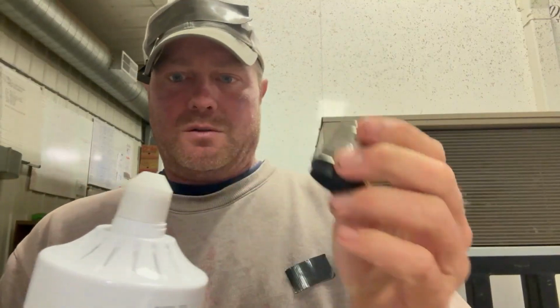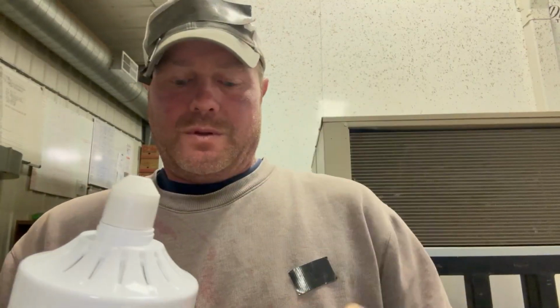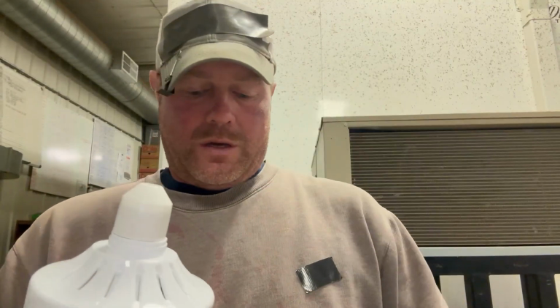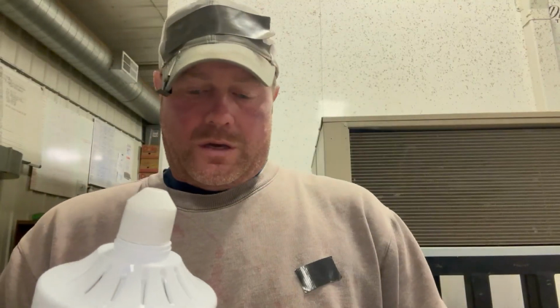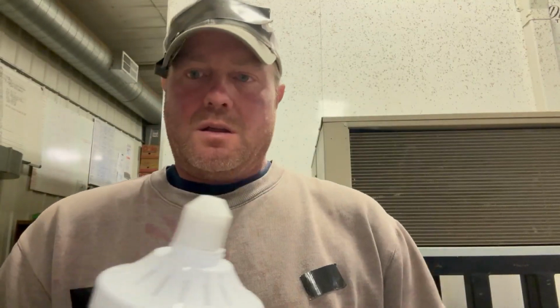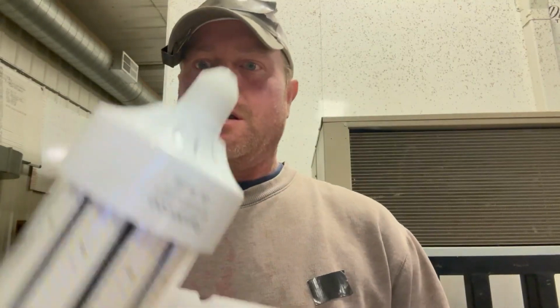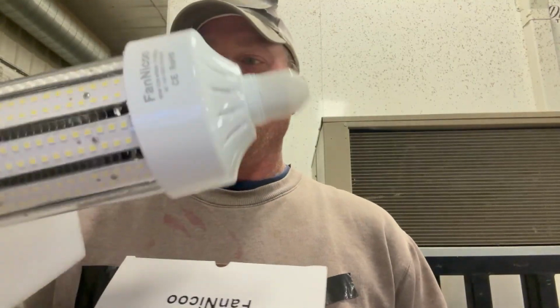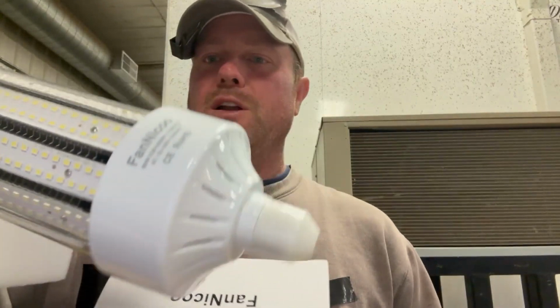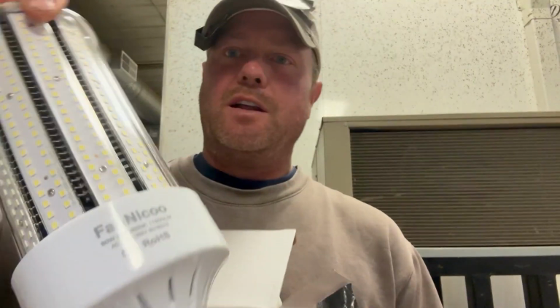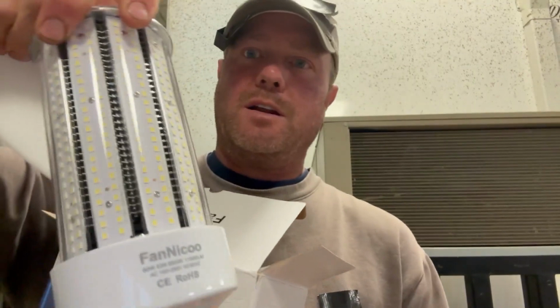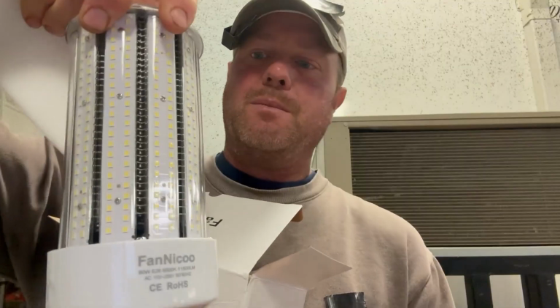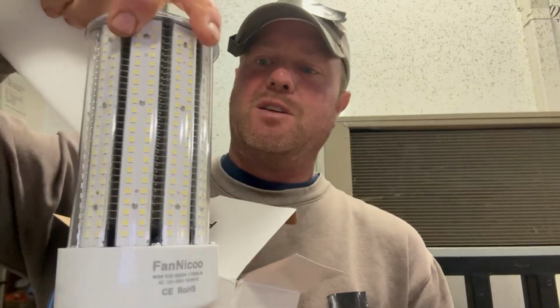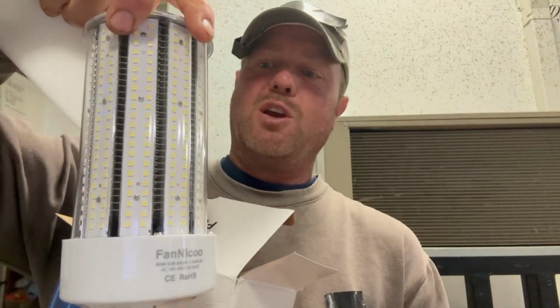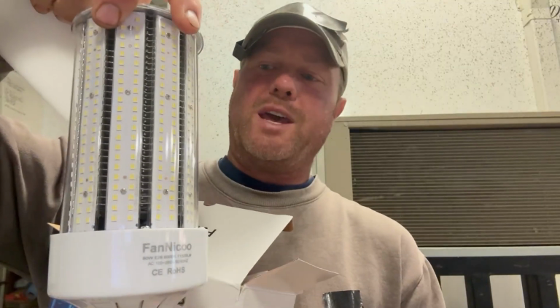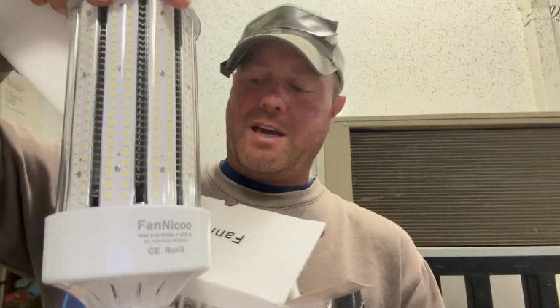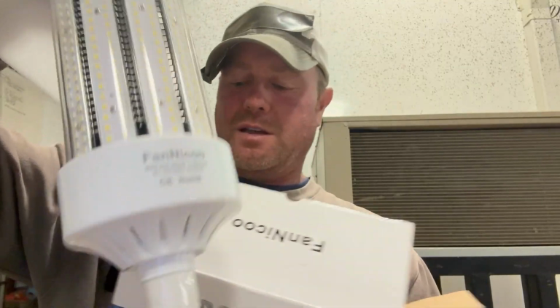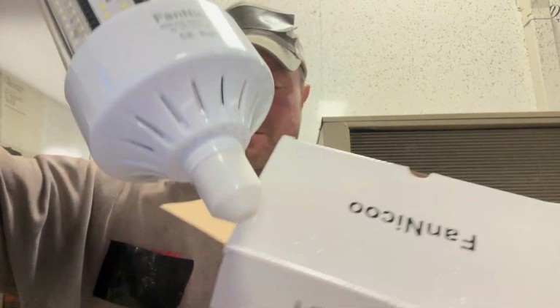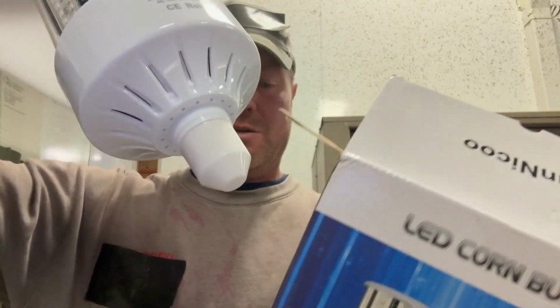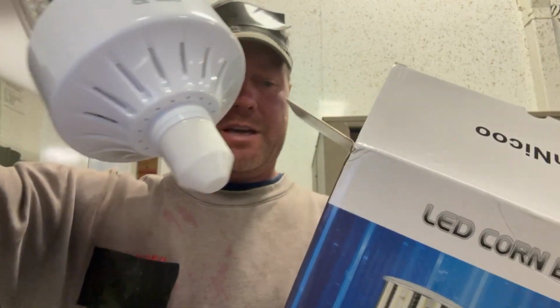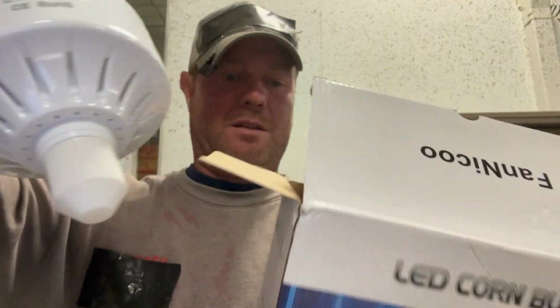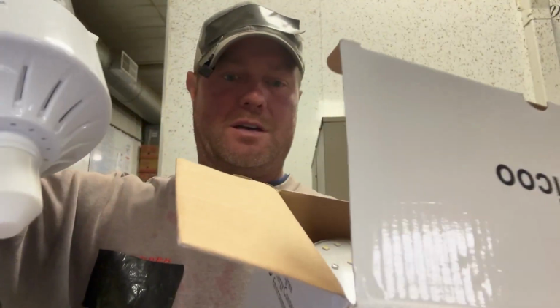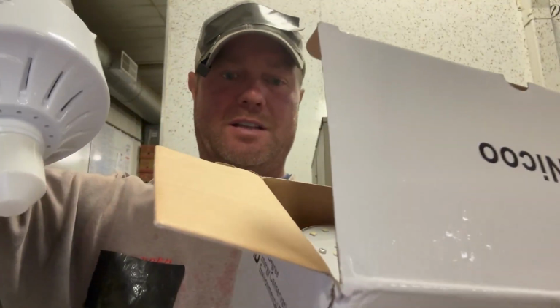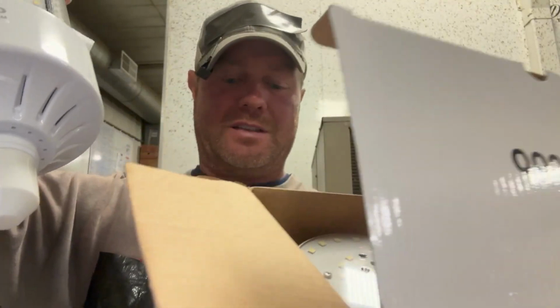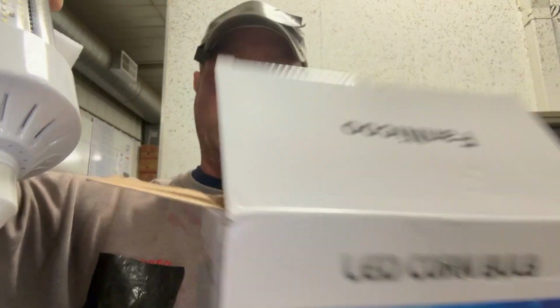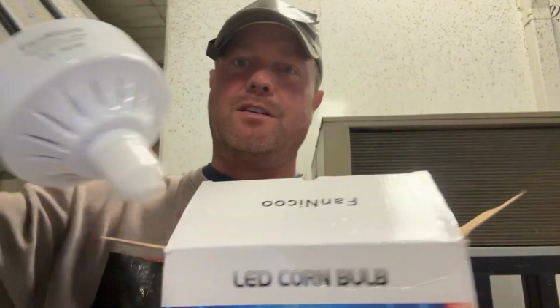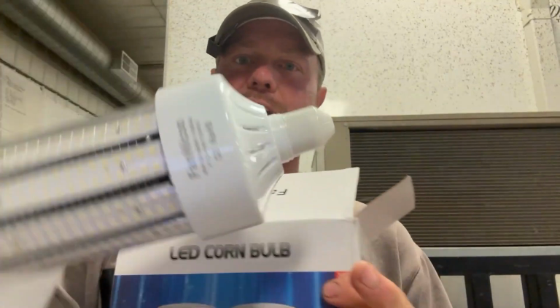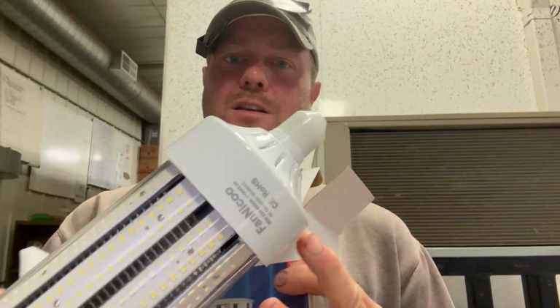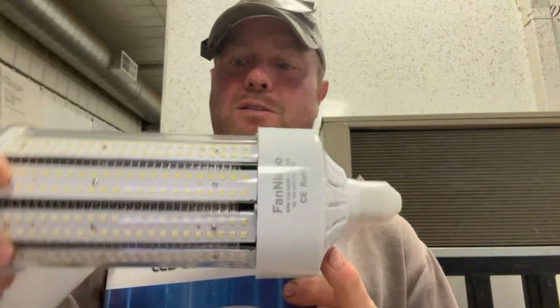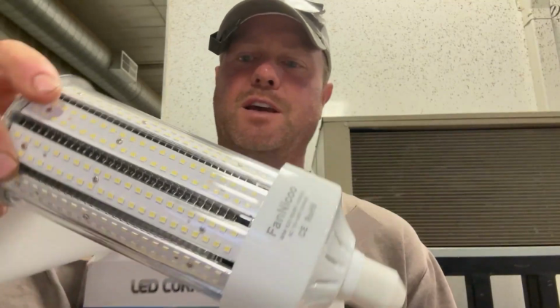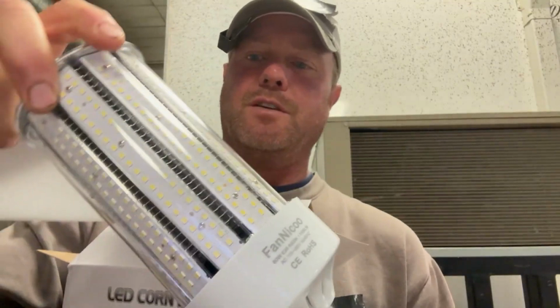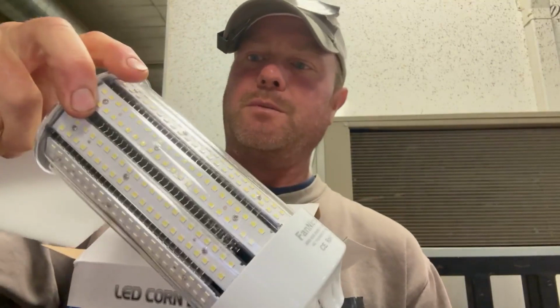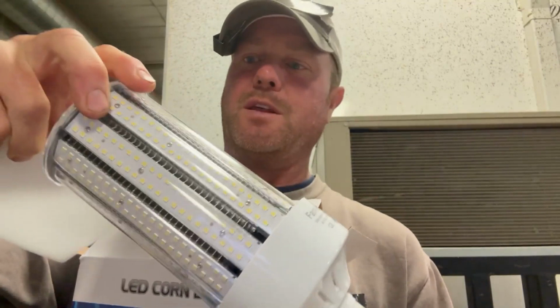They work pretty good and it emits a pretty white light — that's what I do like. I think it's like 6500K on the spectrum scale, if you're familiar with that.